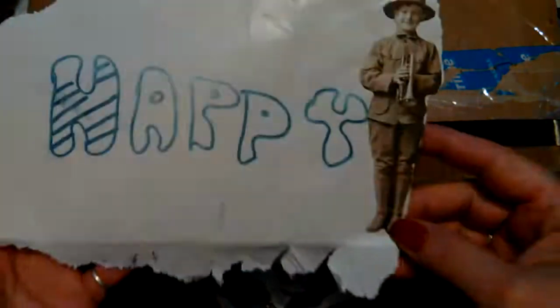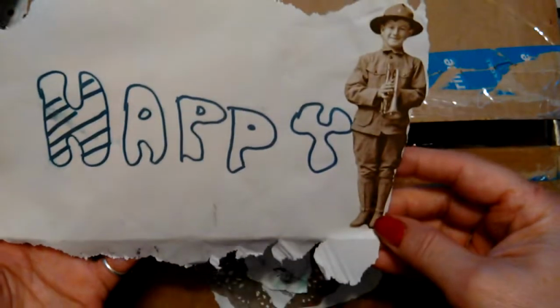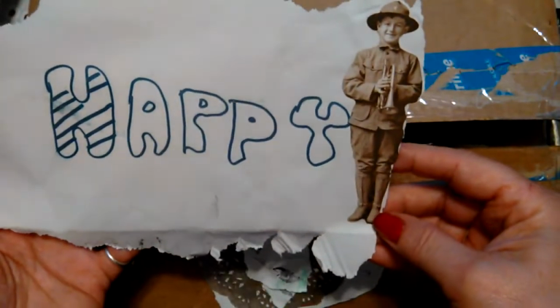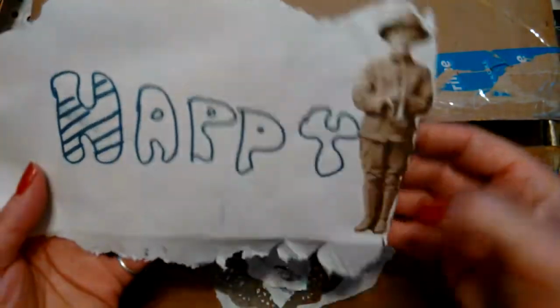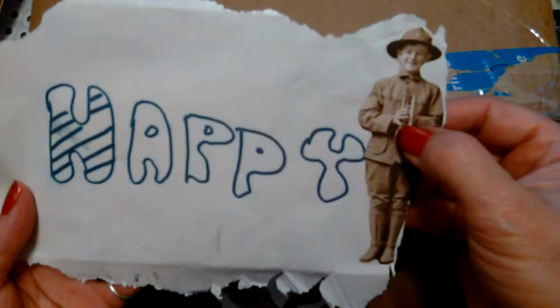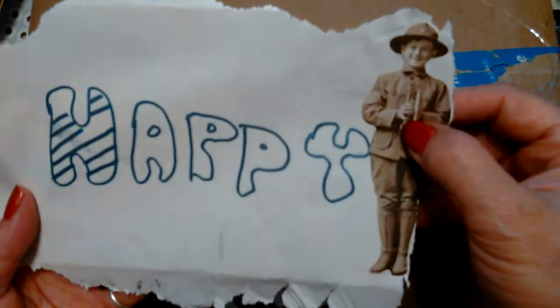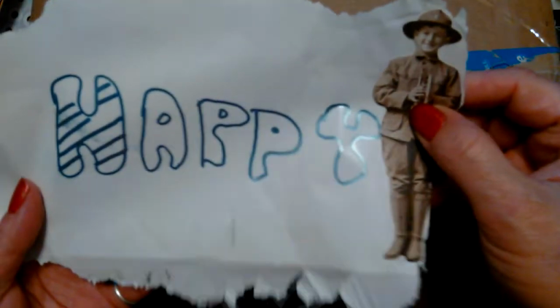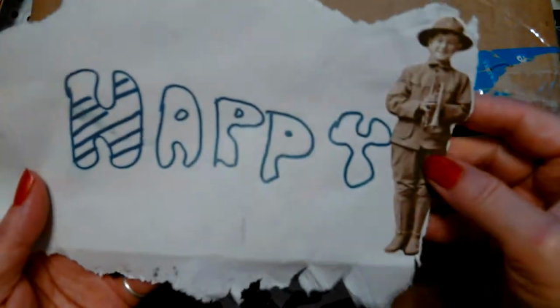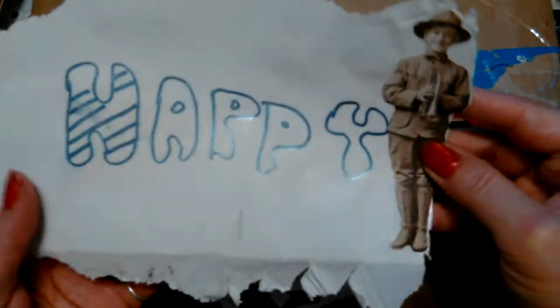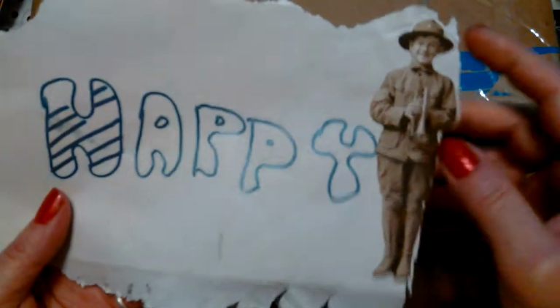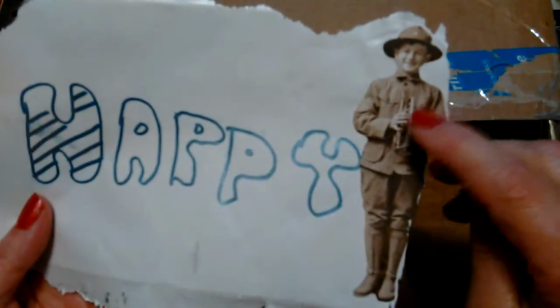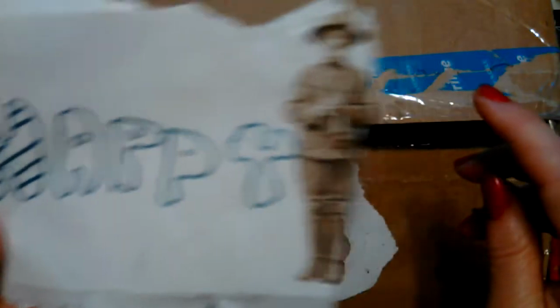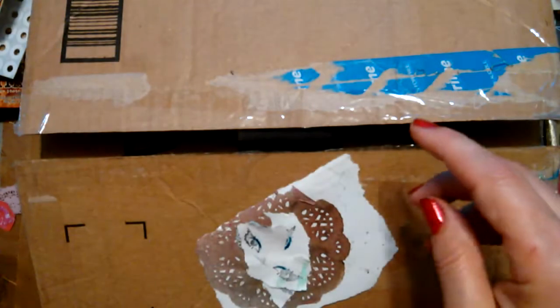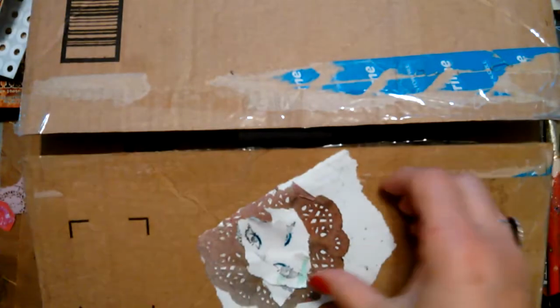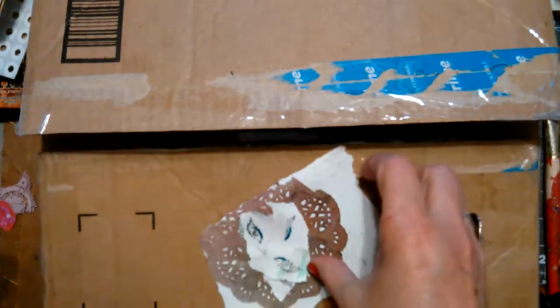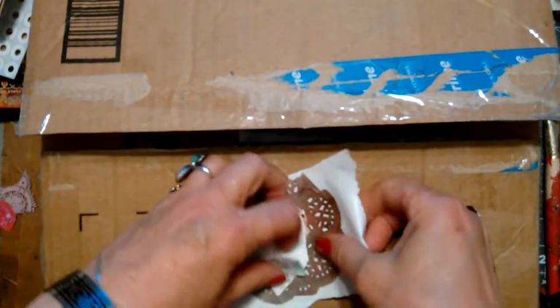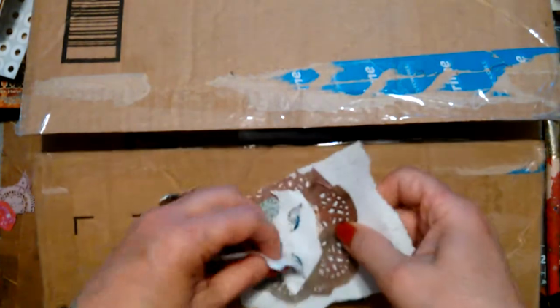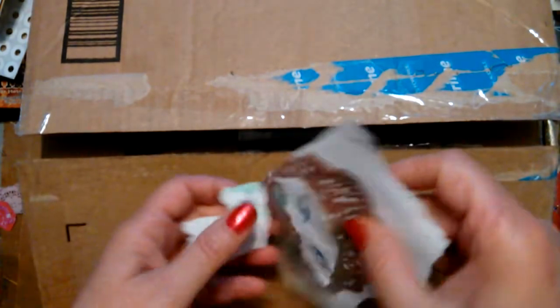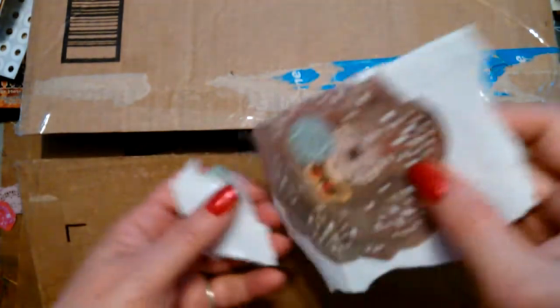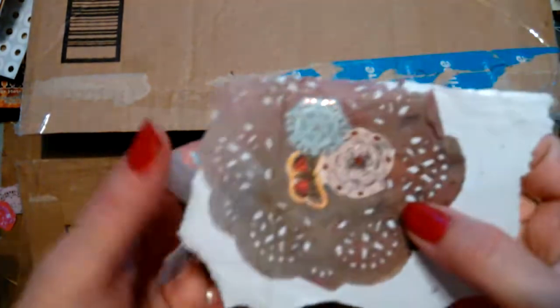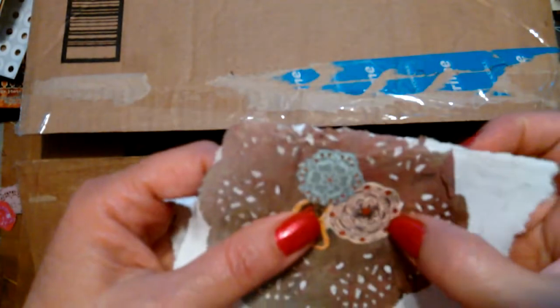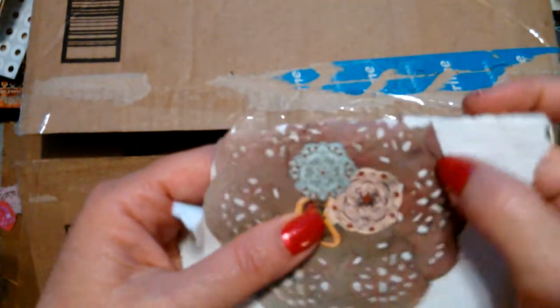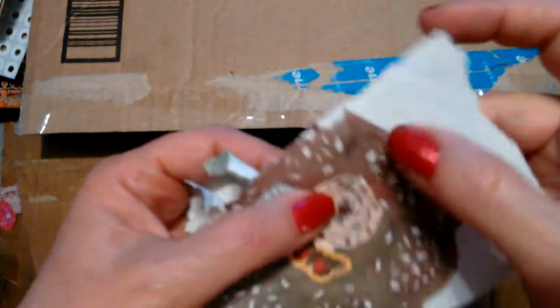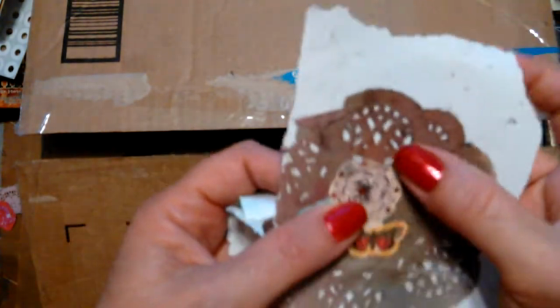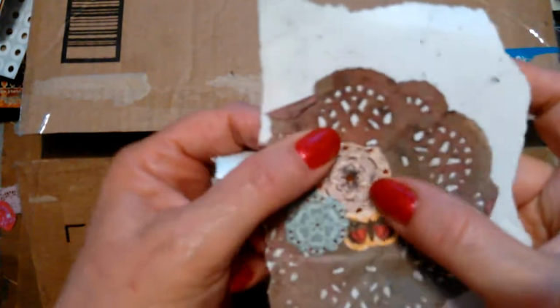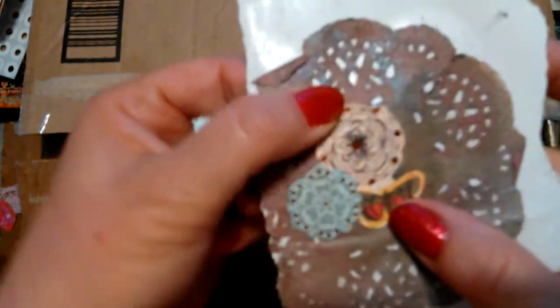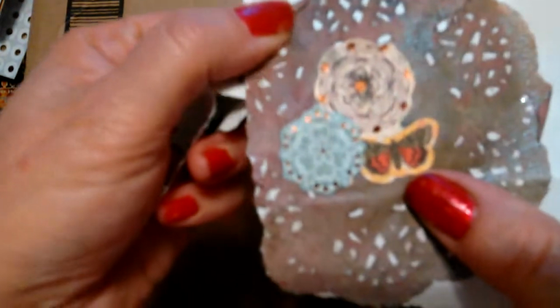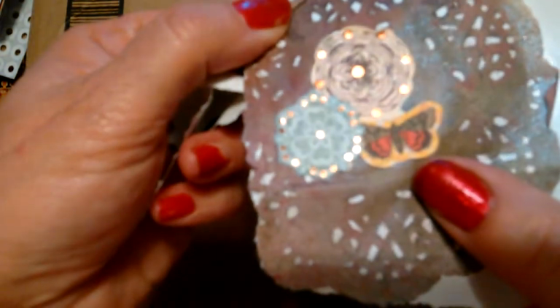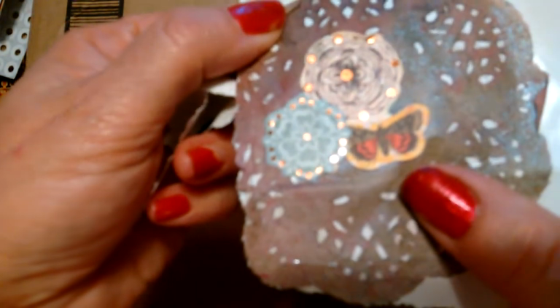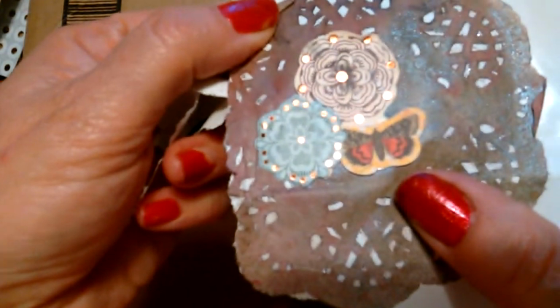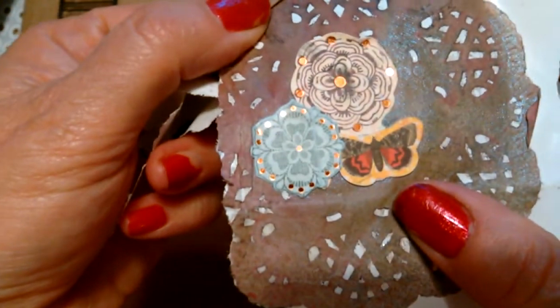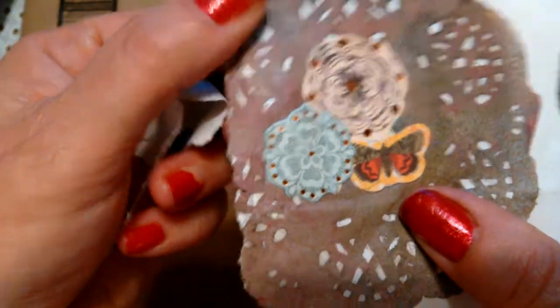I knew this was going to be a good box because of what was on it. There's that Tim Holtz paper doll I want so bad — I'm going to be using him.